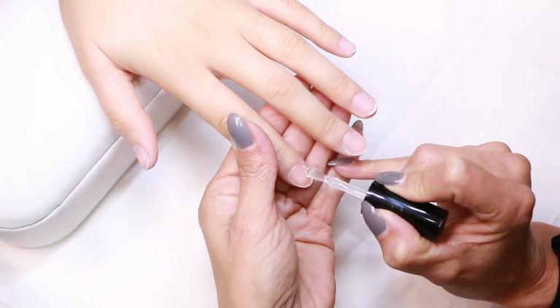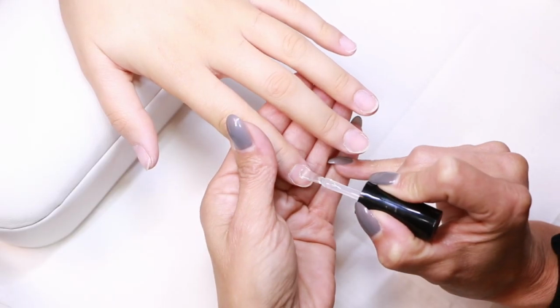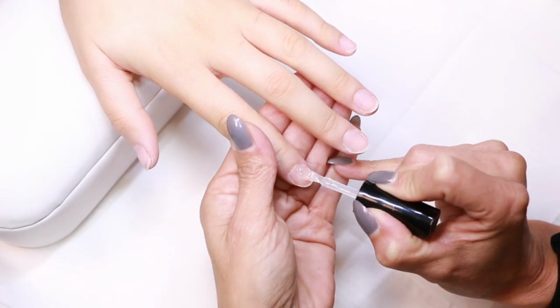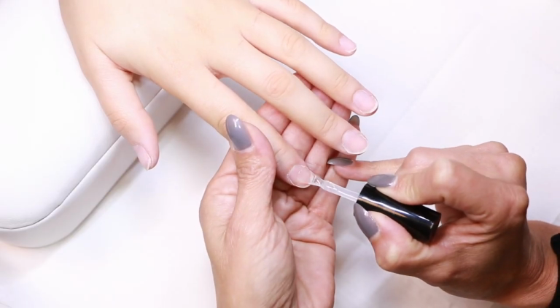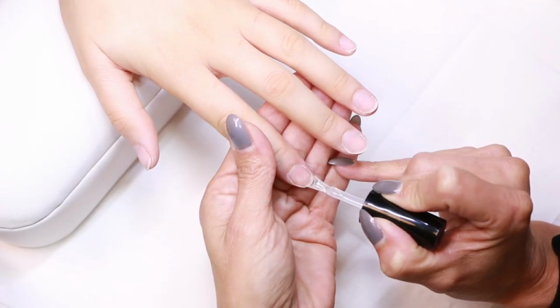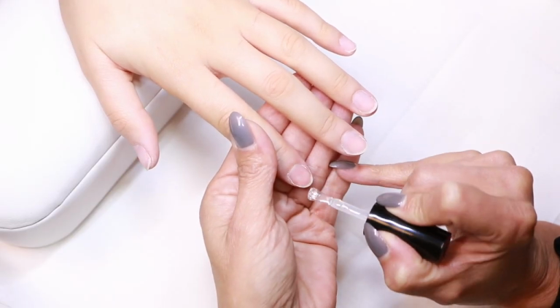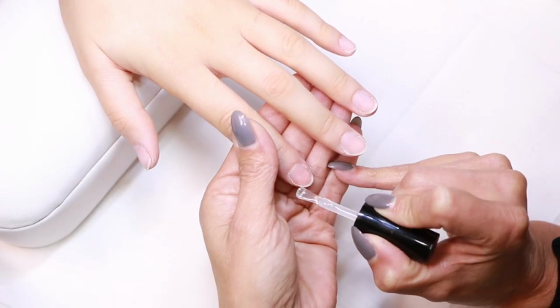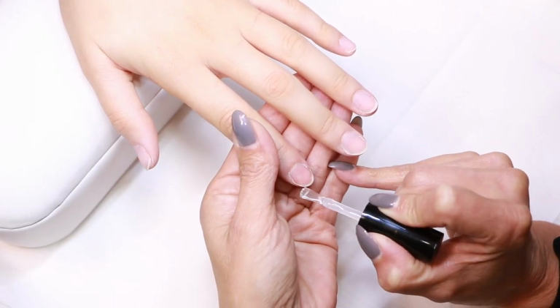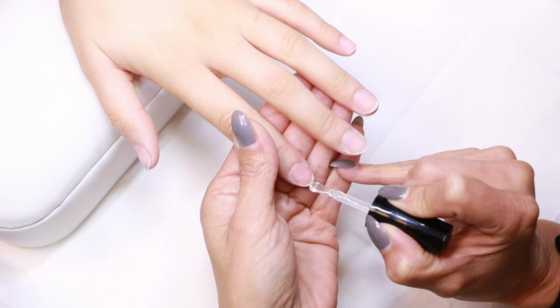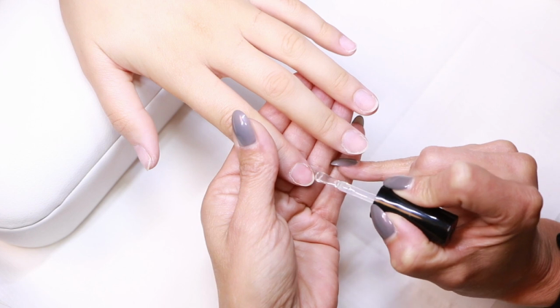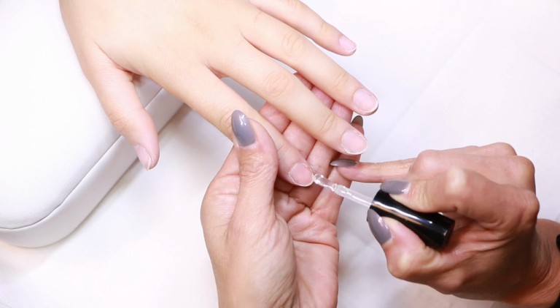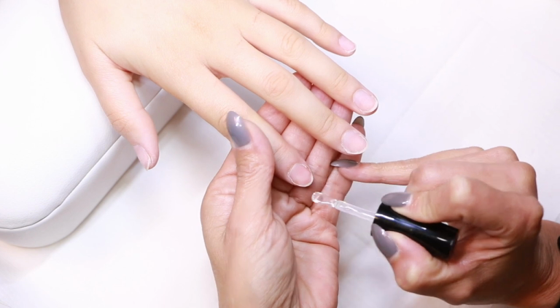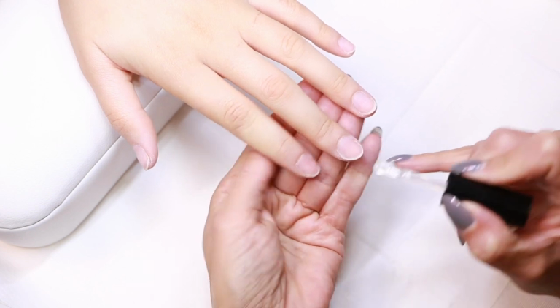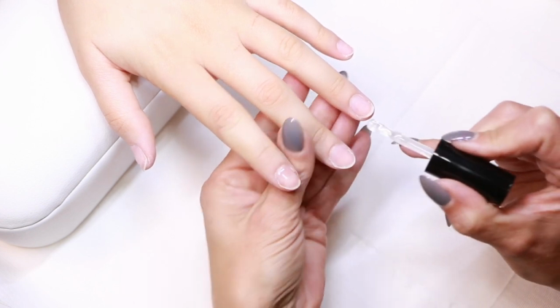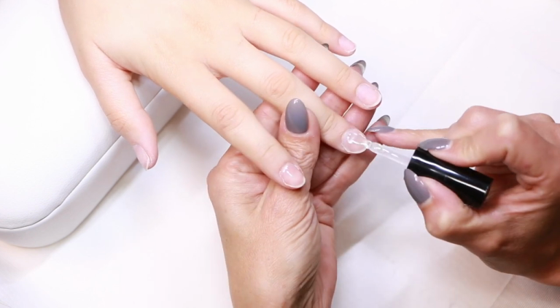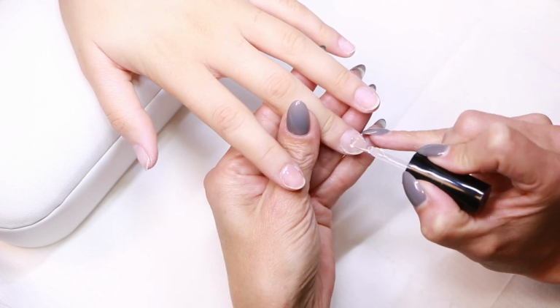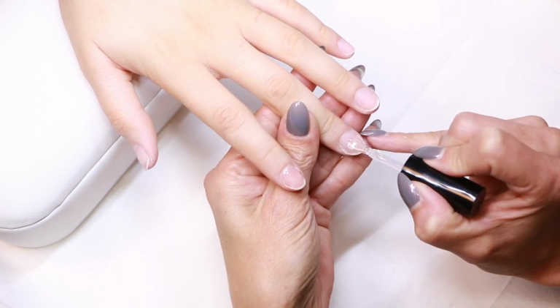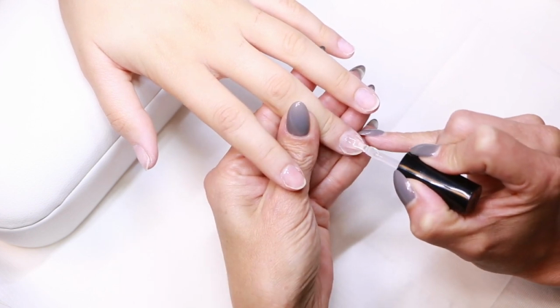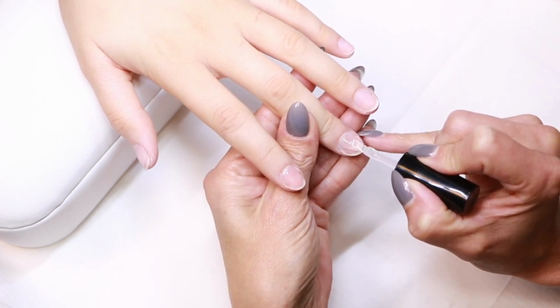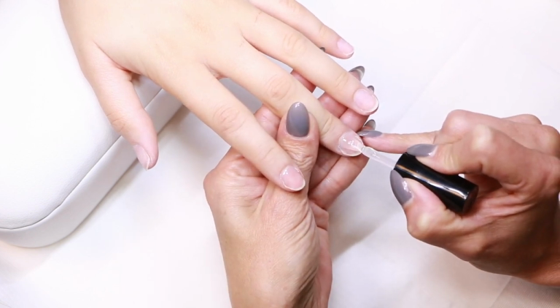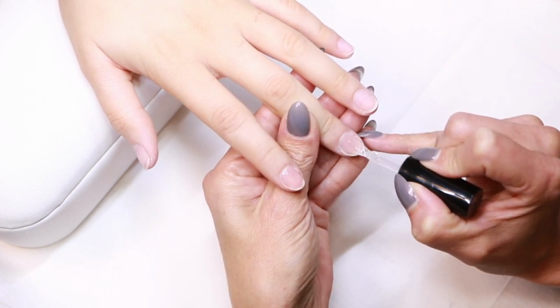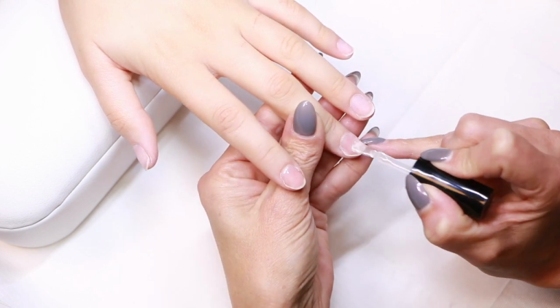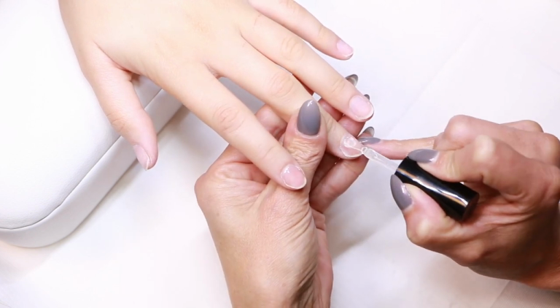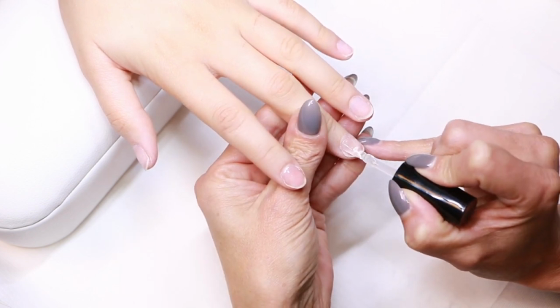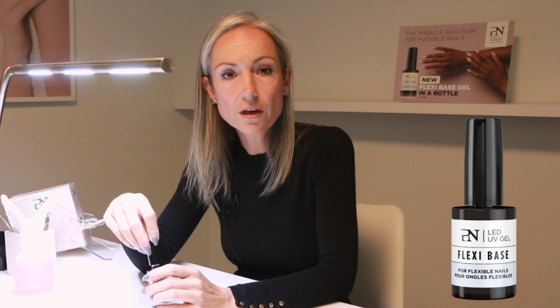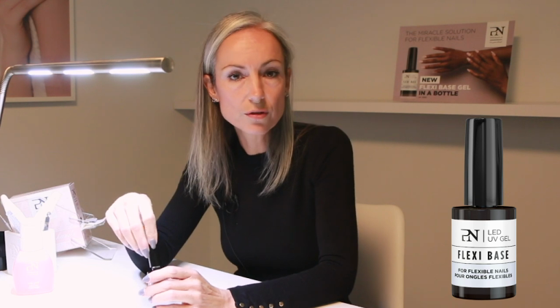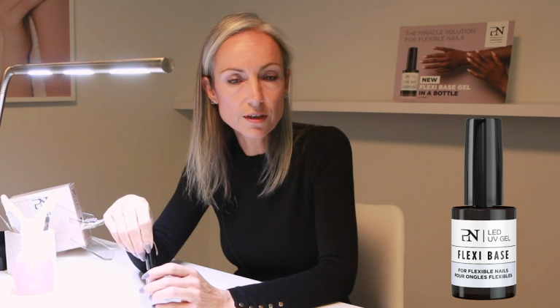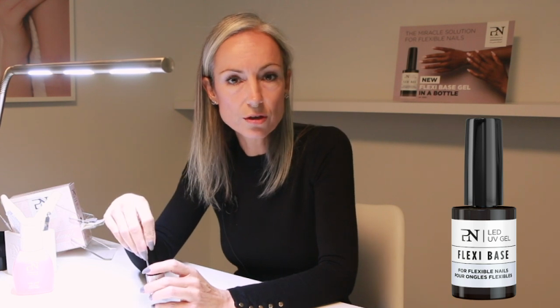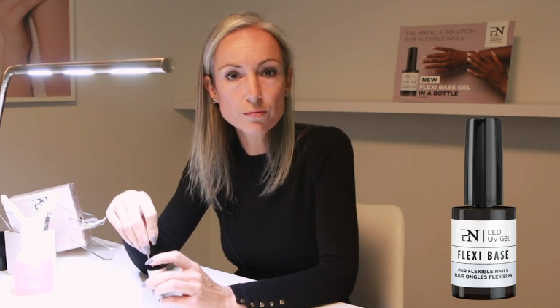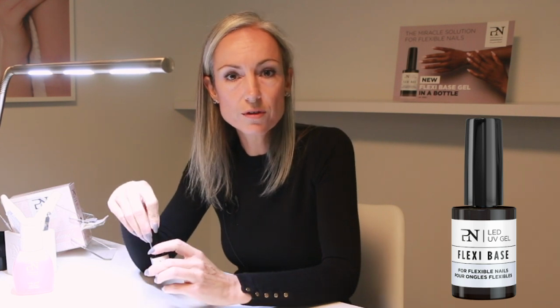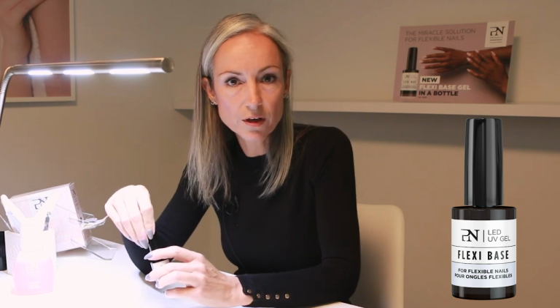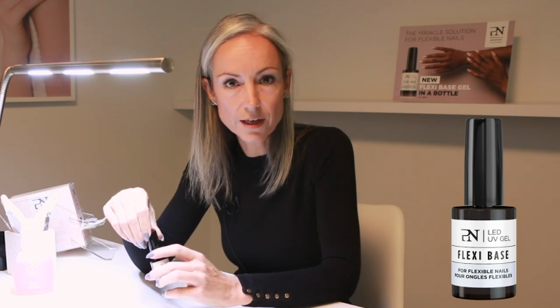You apply it over the five fingers. You seal the free edge and then you place the hand in the lamp for curing 30 seconds with the smart light.